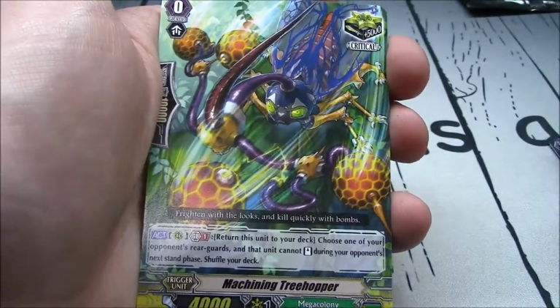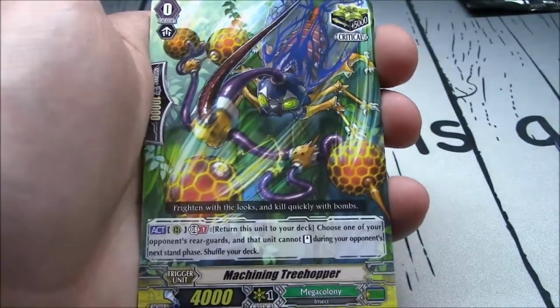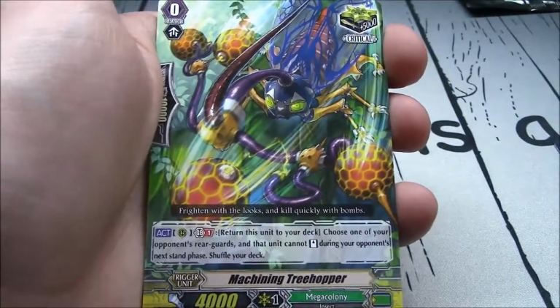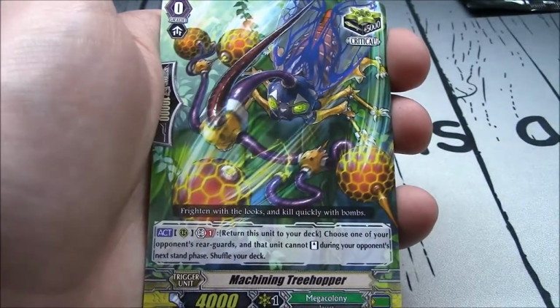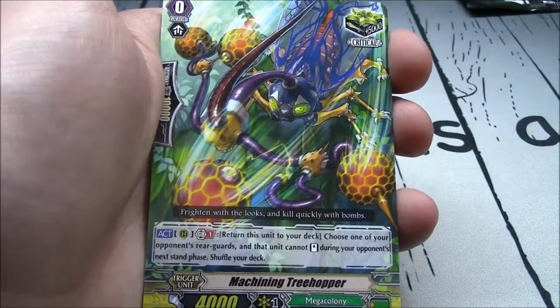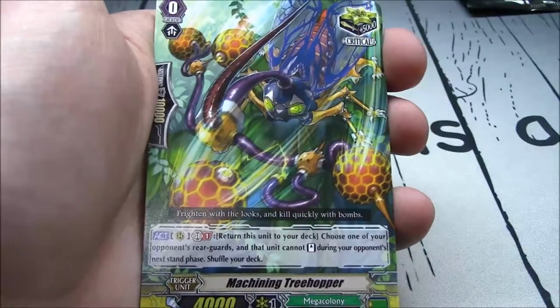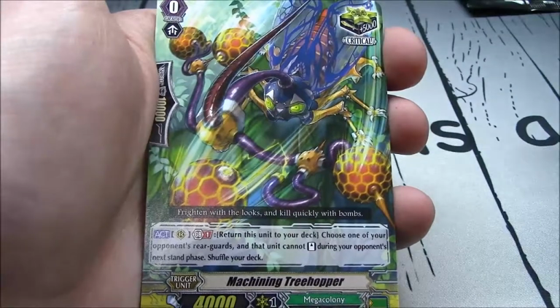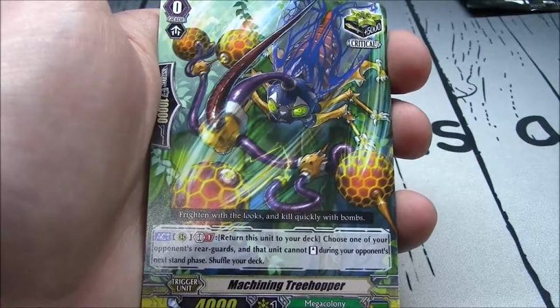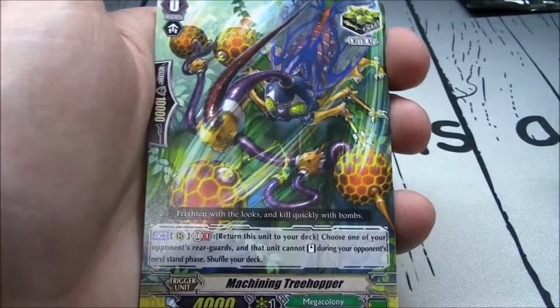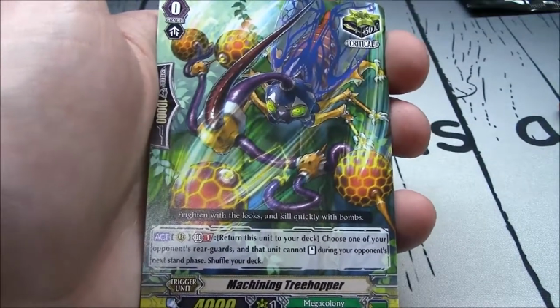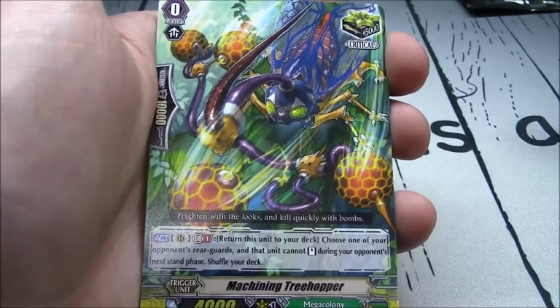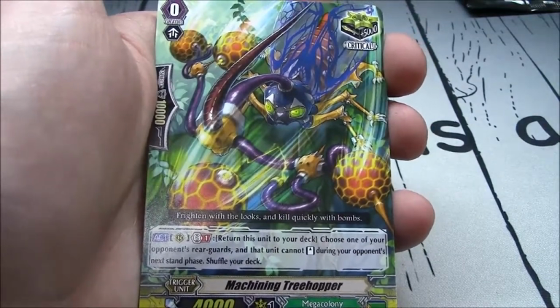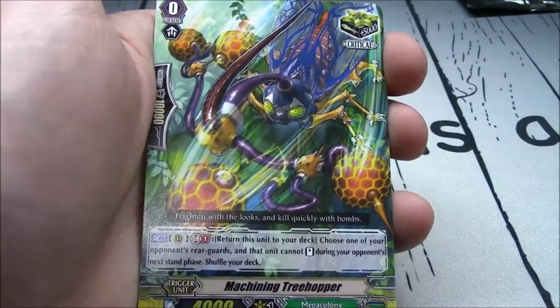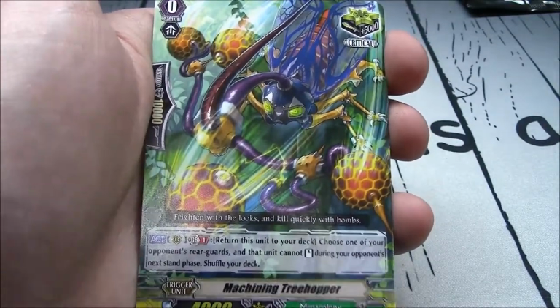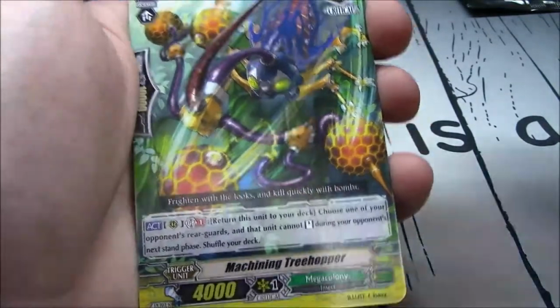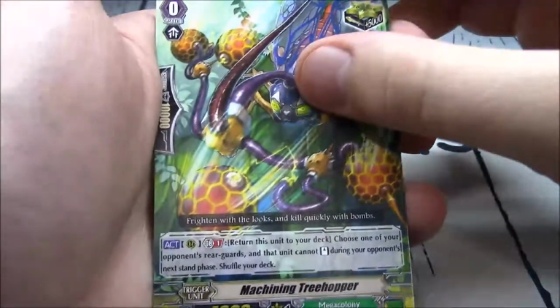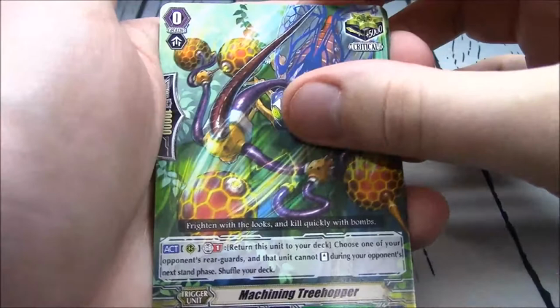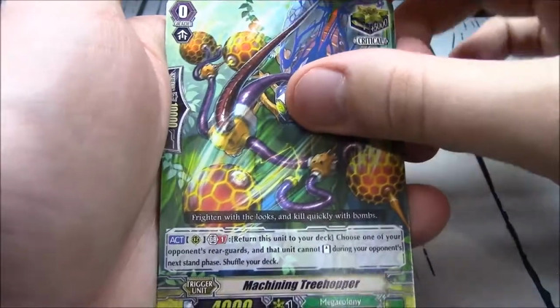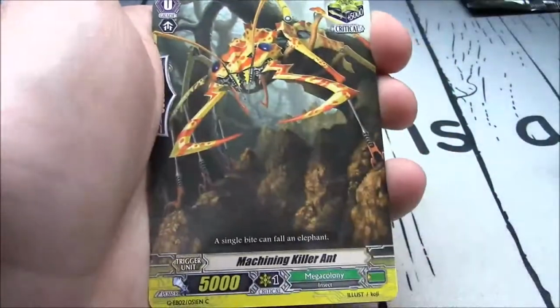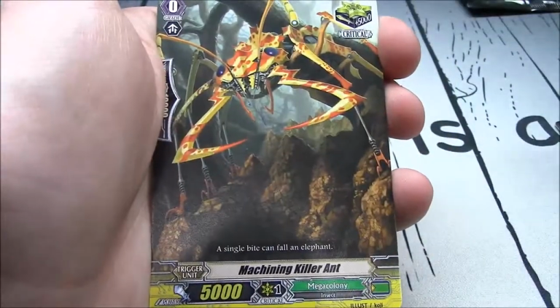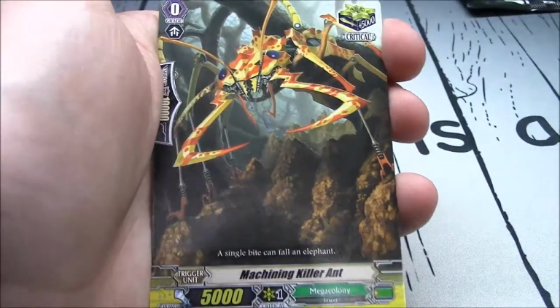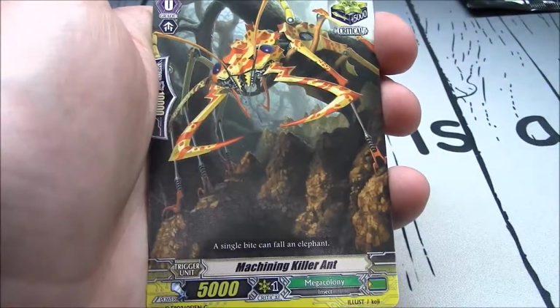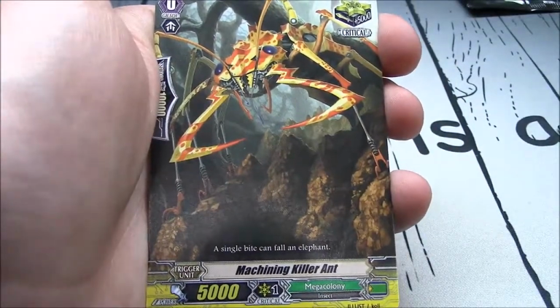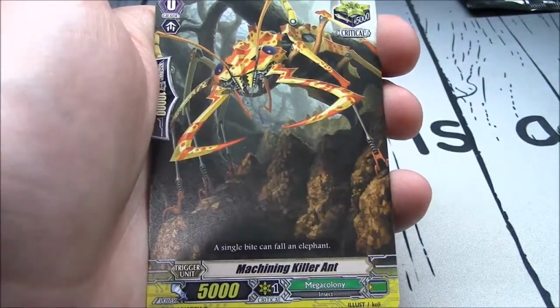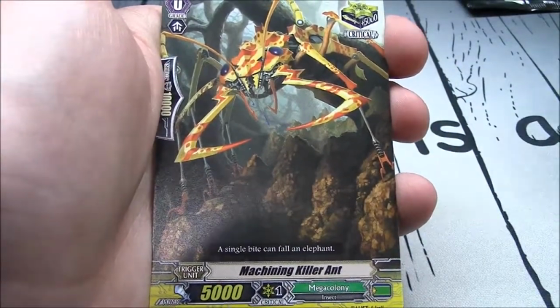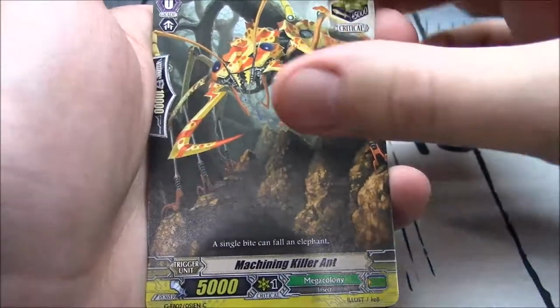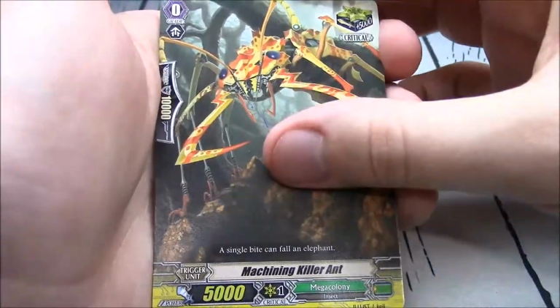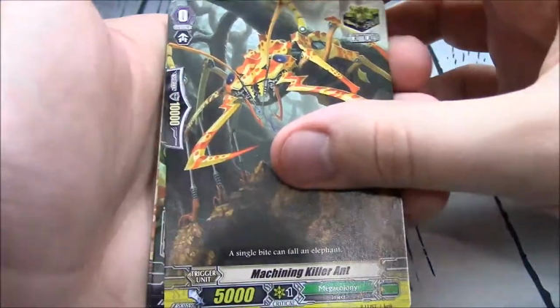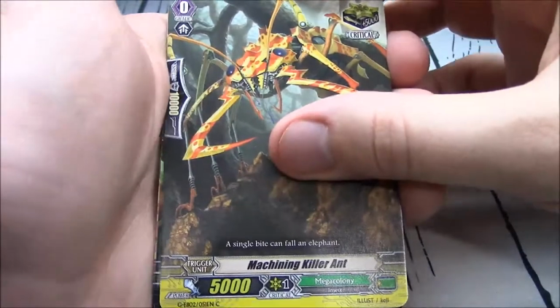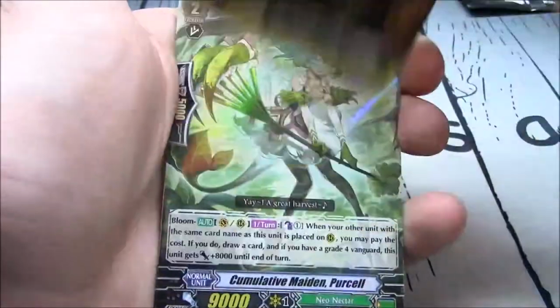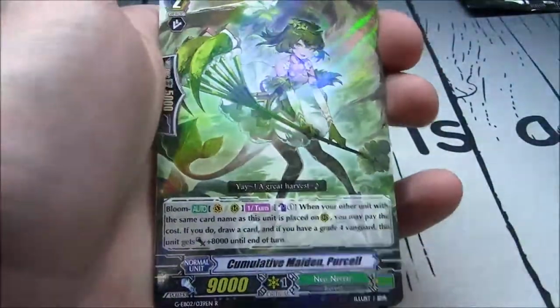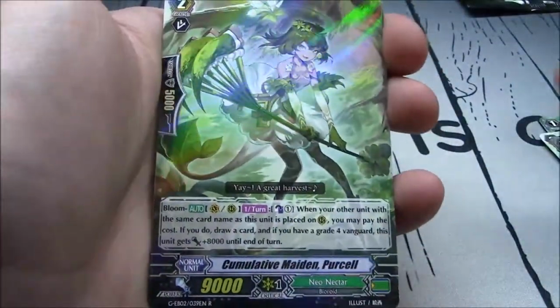Machining Treehopper — great critical trigger. GB1, return it to the deck, choose one of your opponent's rearguards and stun it. Machining Killer Ant — a generic critical trigger.